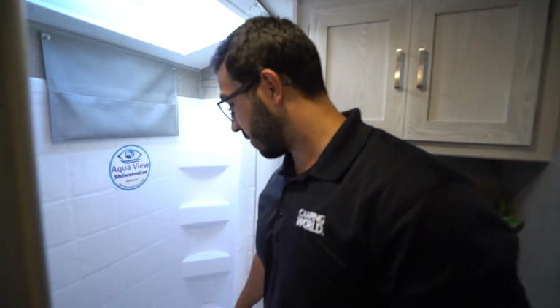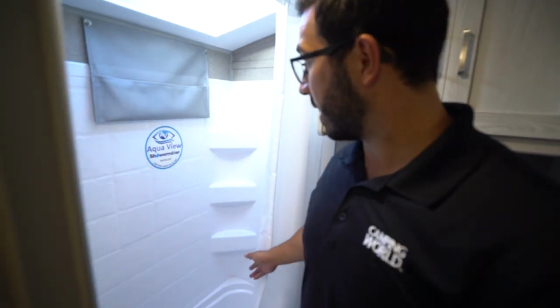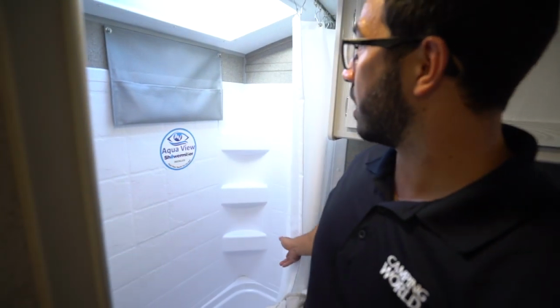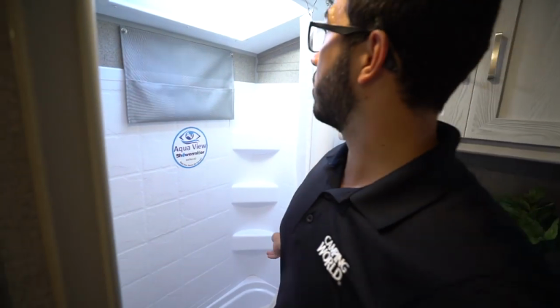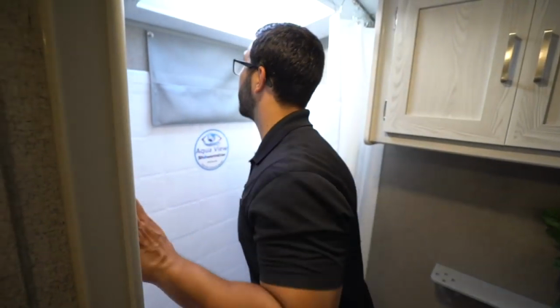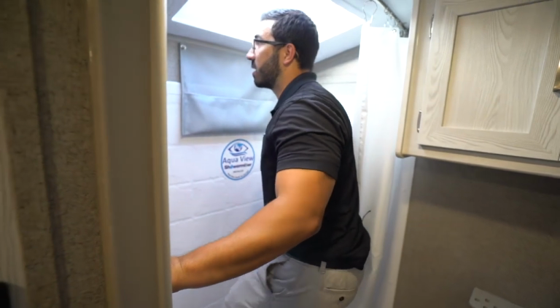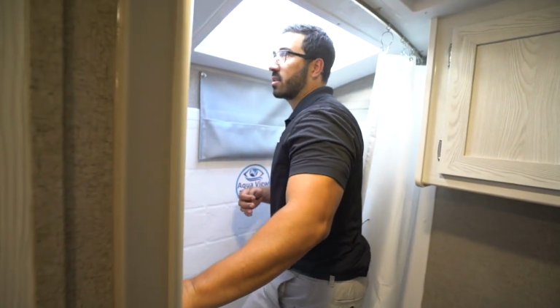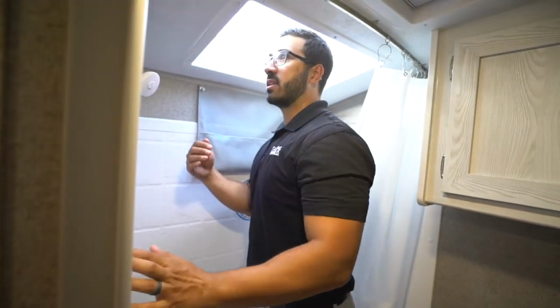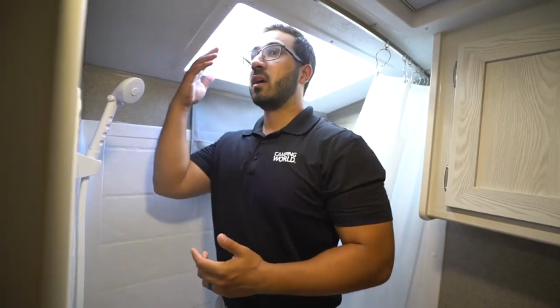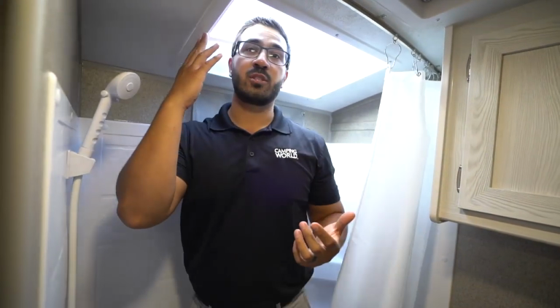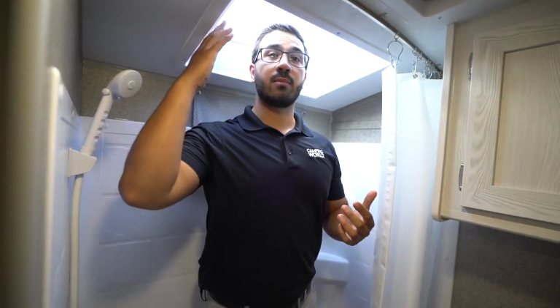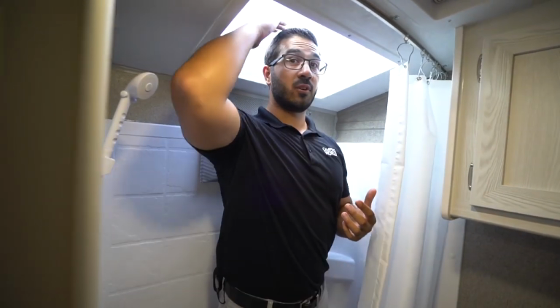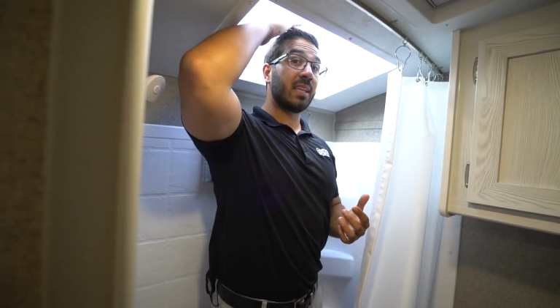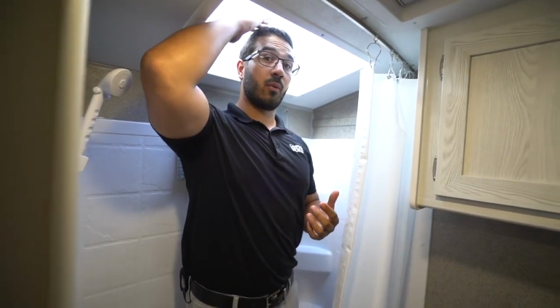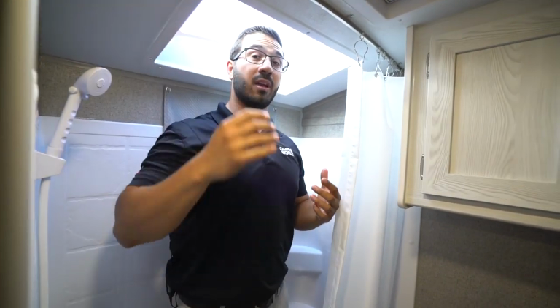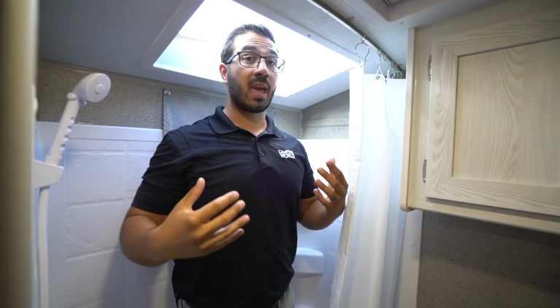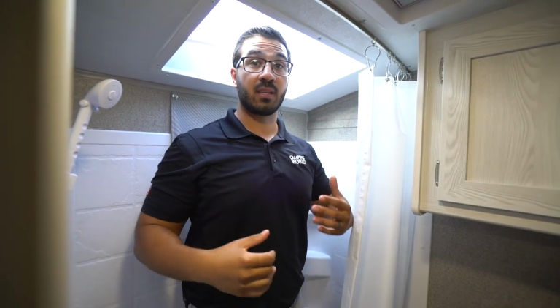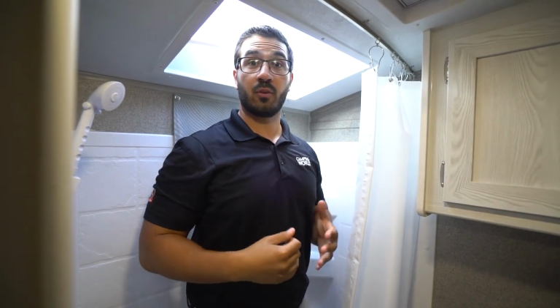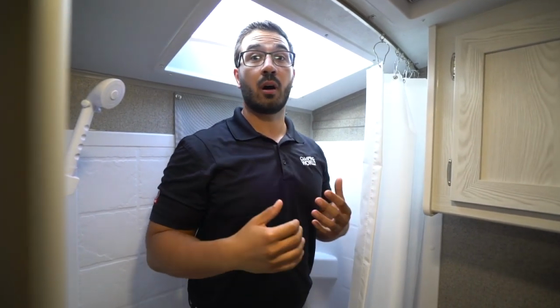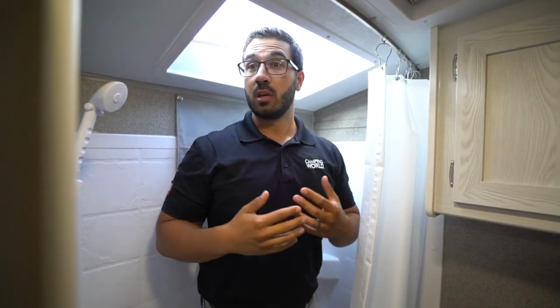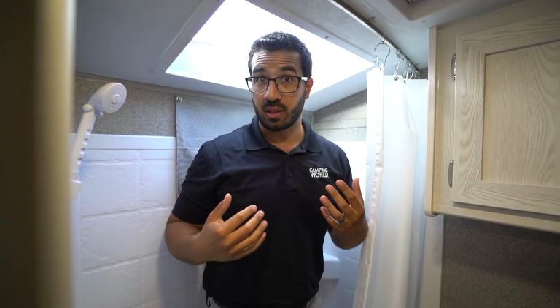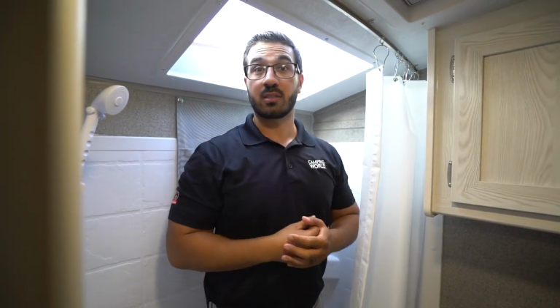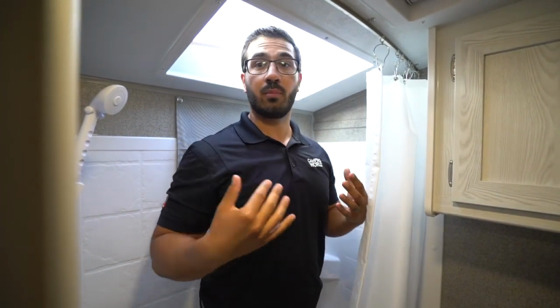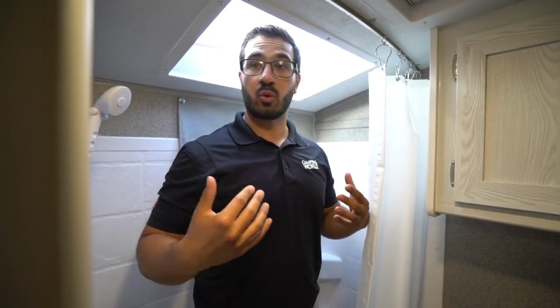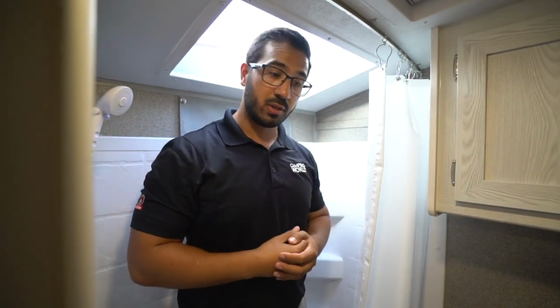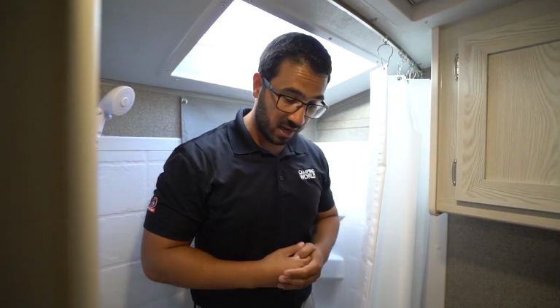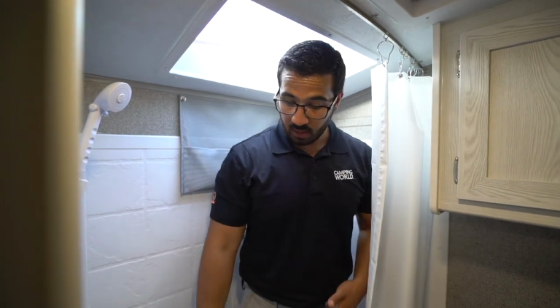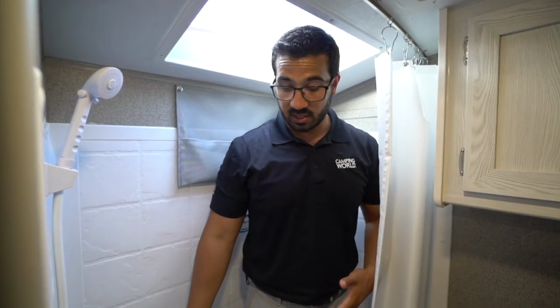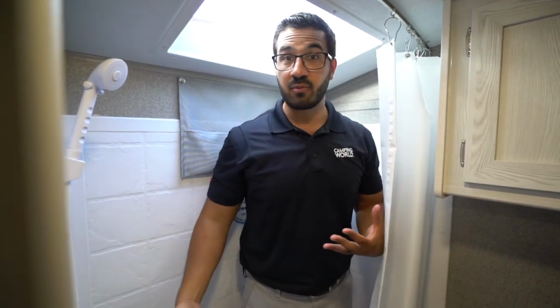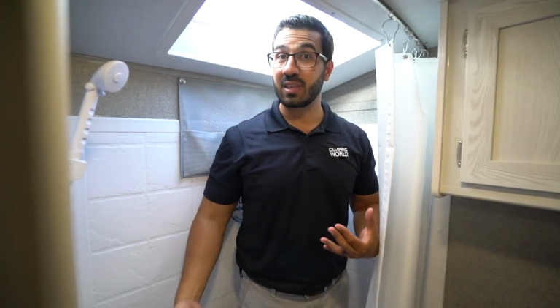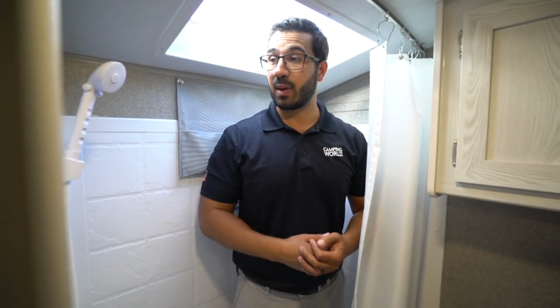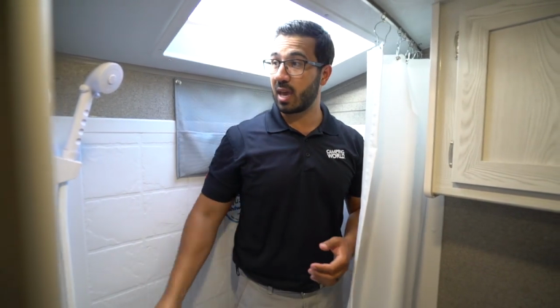Off to the side is the tub shower. I'll stand in here just to give you an idea — I am six foot and I can stand all the way up in here, but I am maxing it out. So if you're any taller, you'll certainly have to duck down a little bit. If you're shorter, you'll be just fine. Because it is a tub, if you need to give the kids a bath, you can.